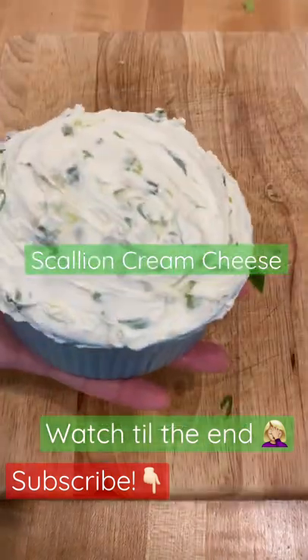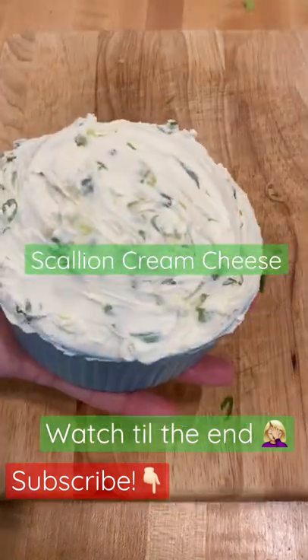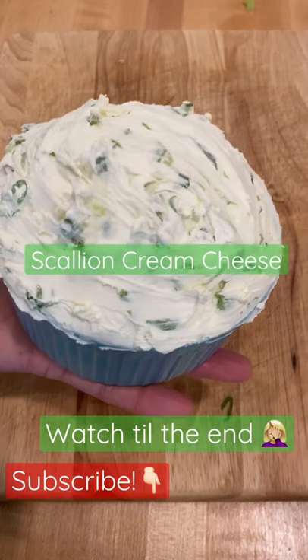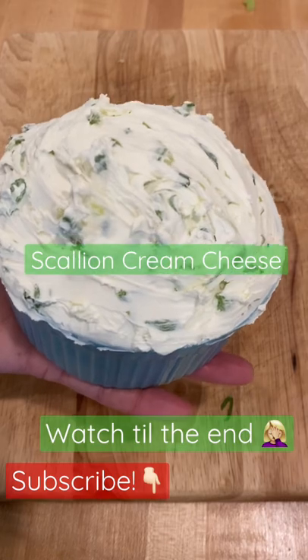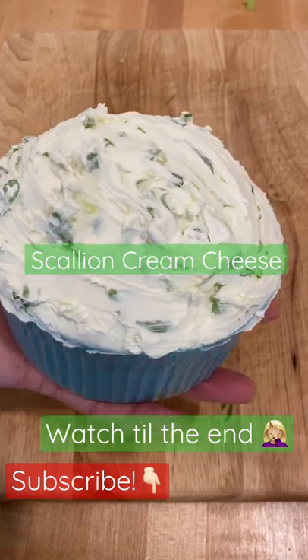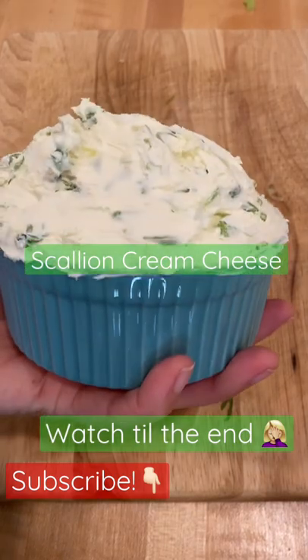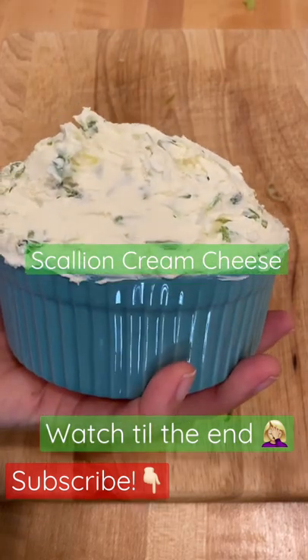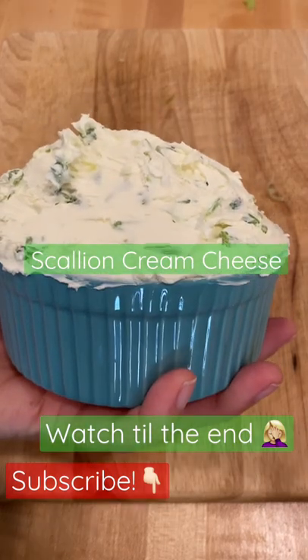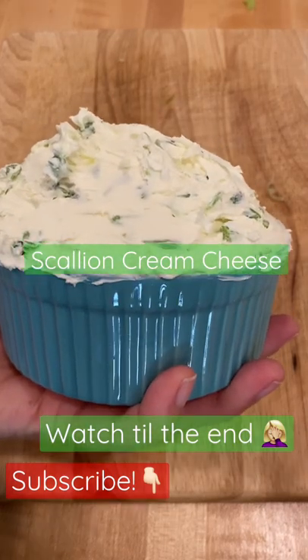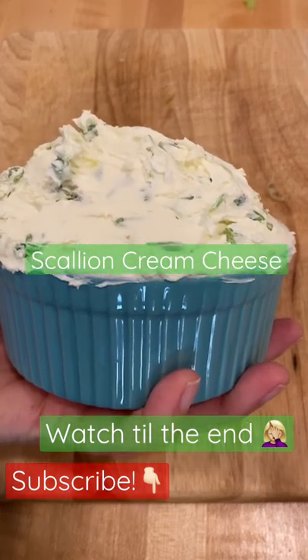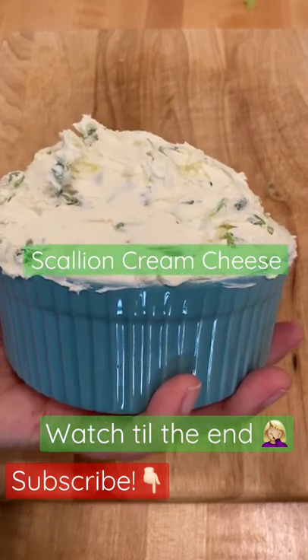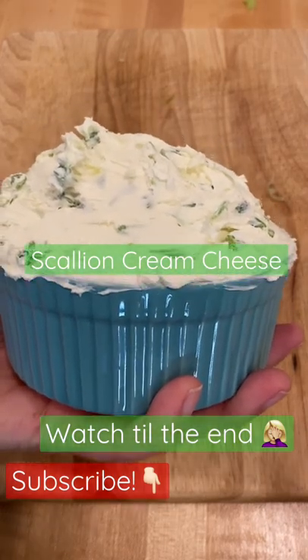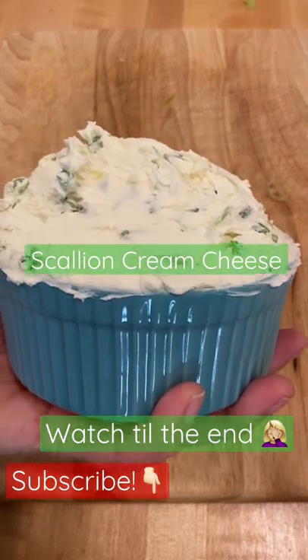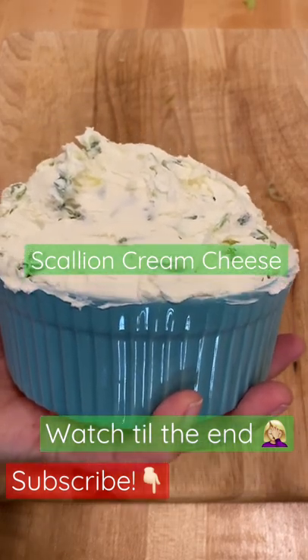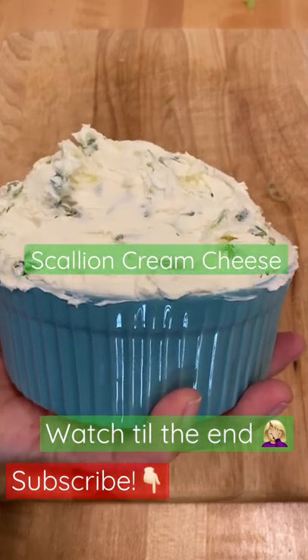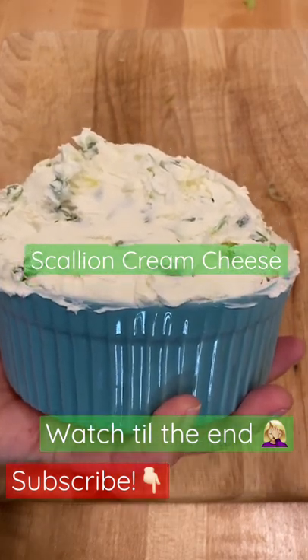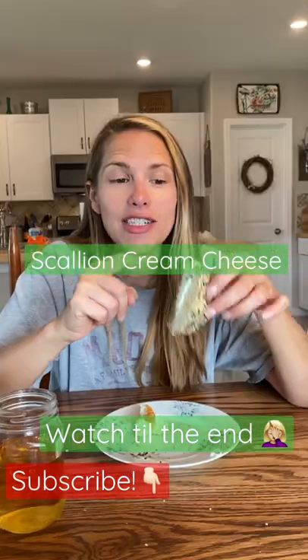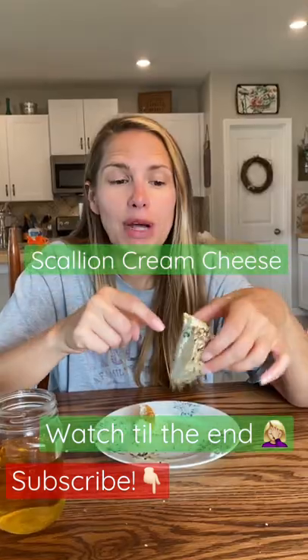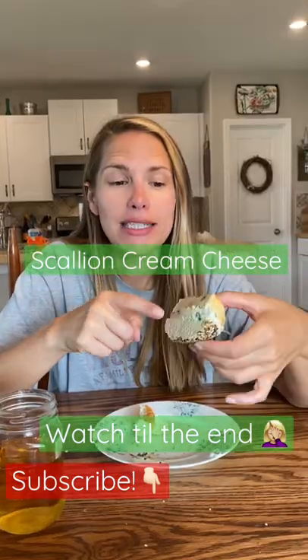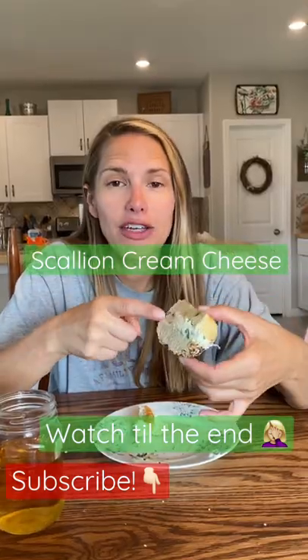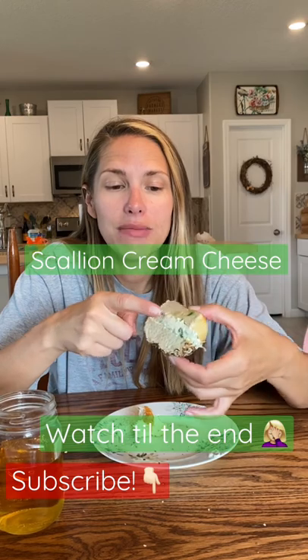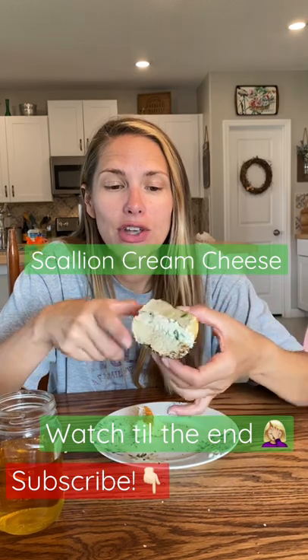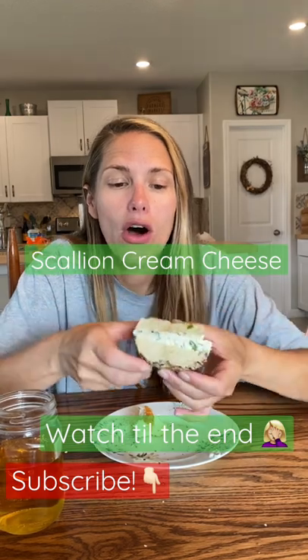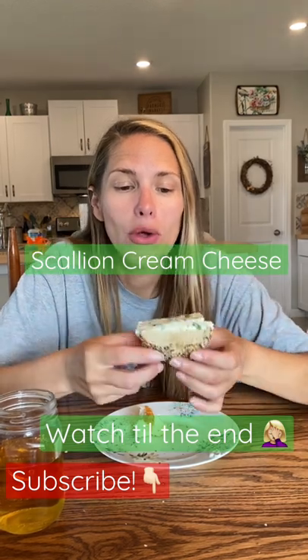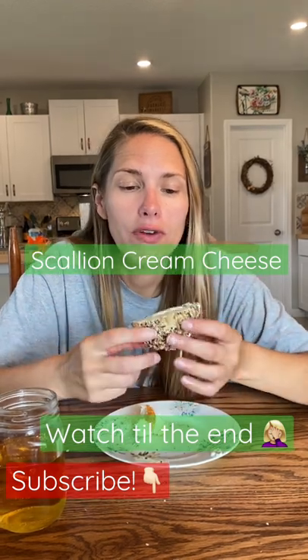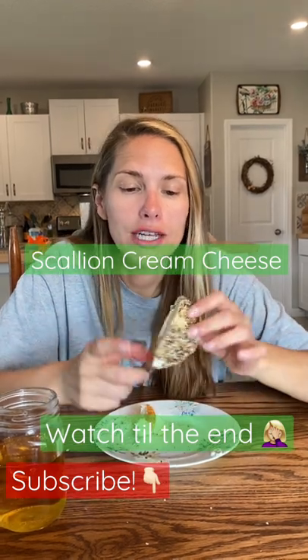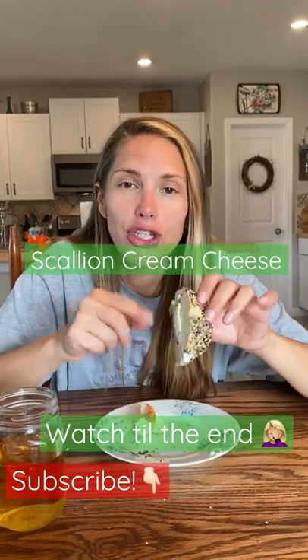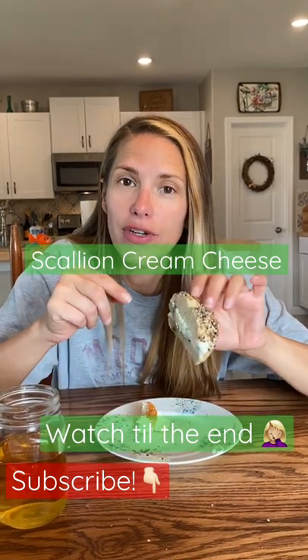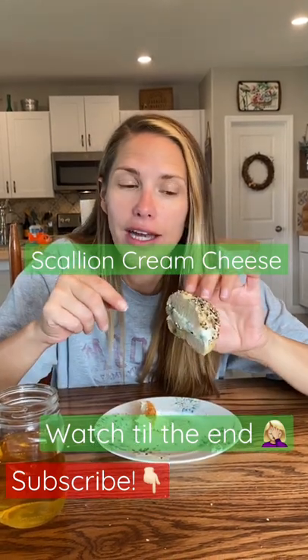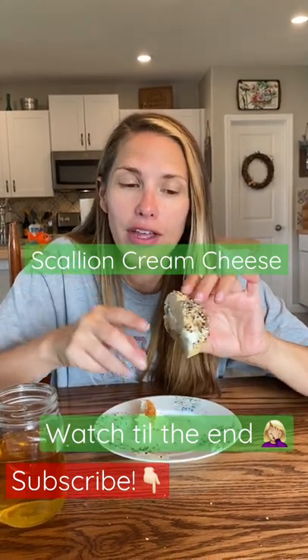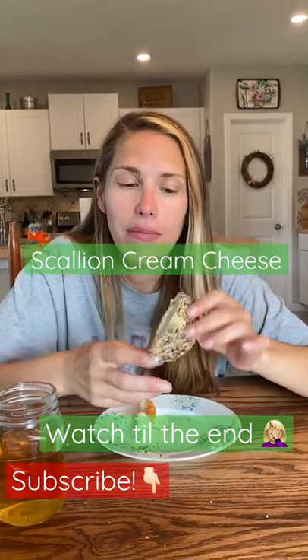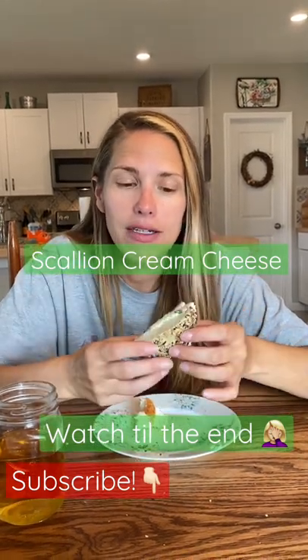And there you have it, doming over the sides just like a New York bagel shop. I just spread my scallion cream cheese all over this two-ingredient everything bagel.